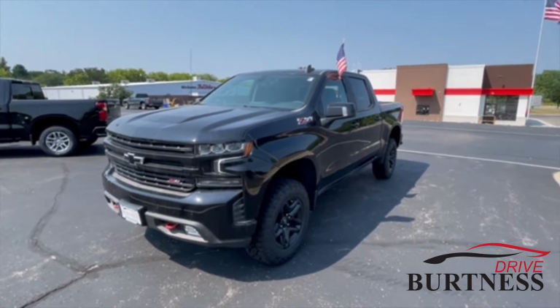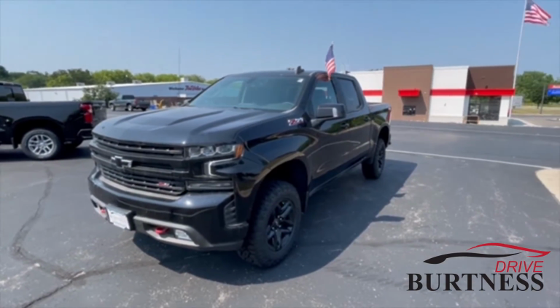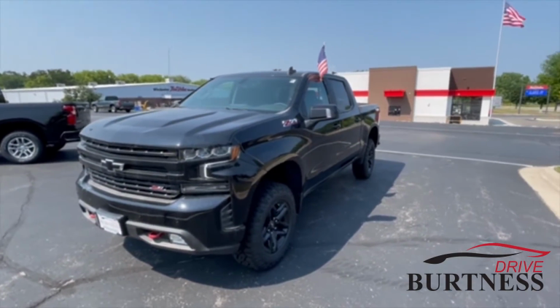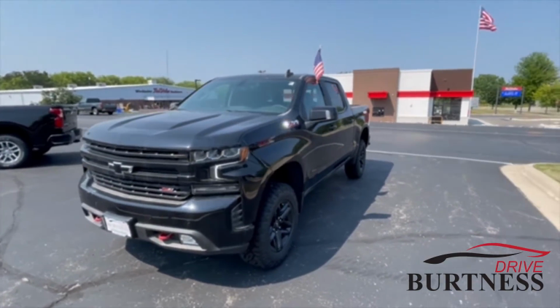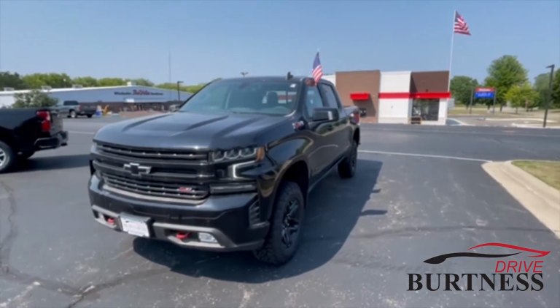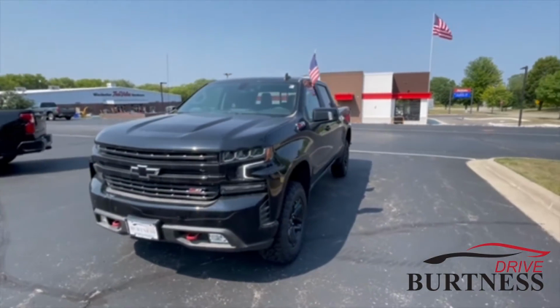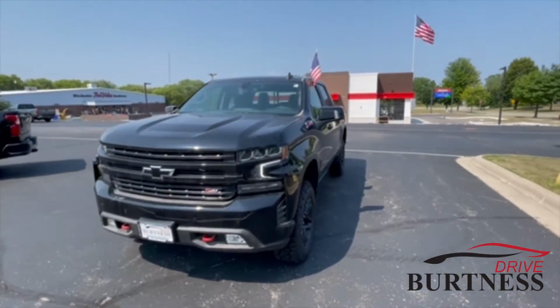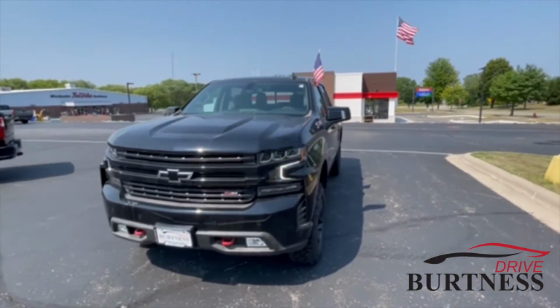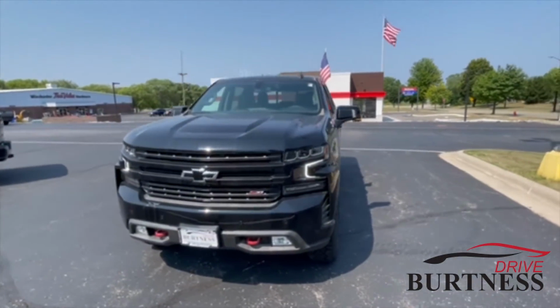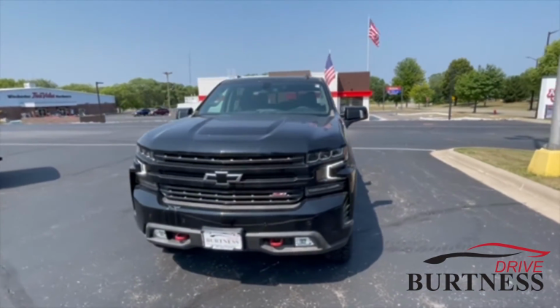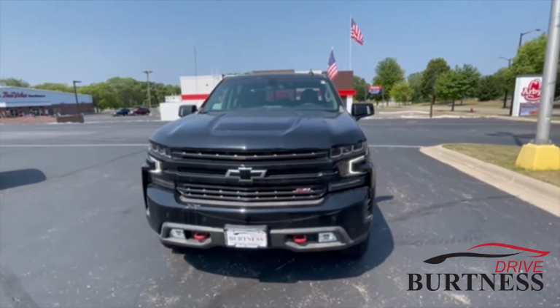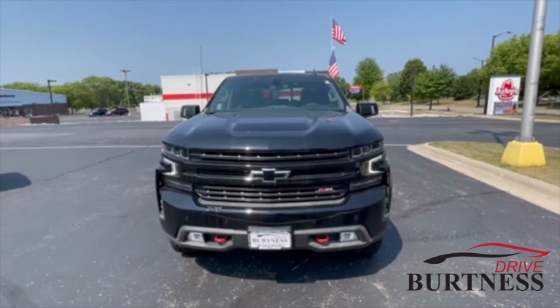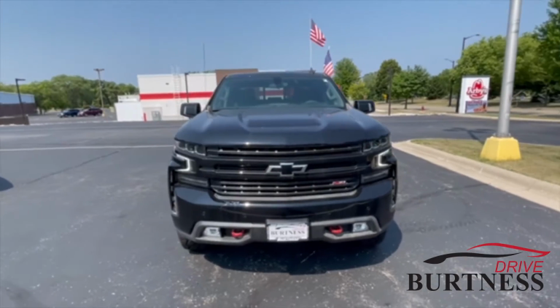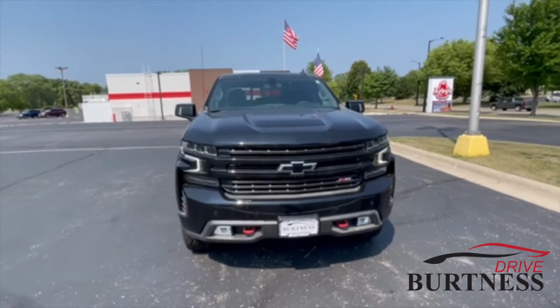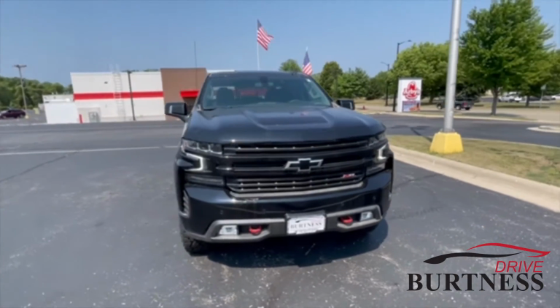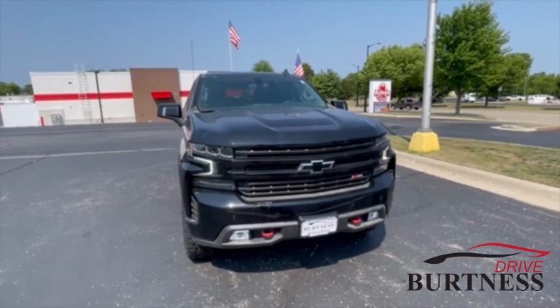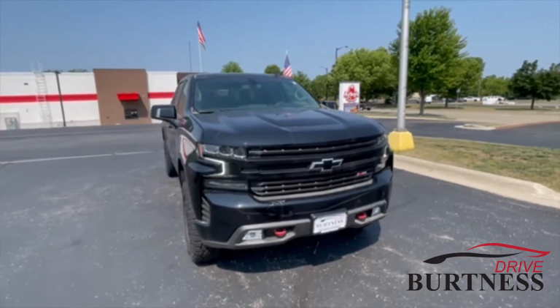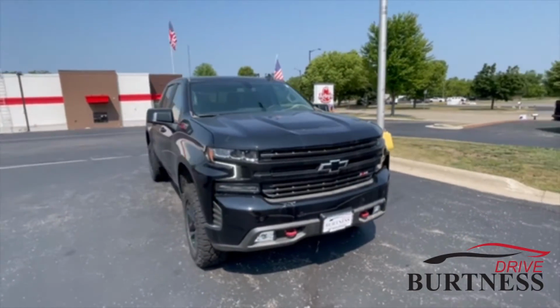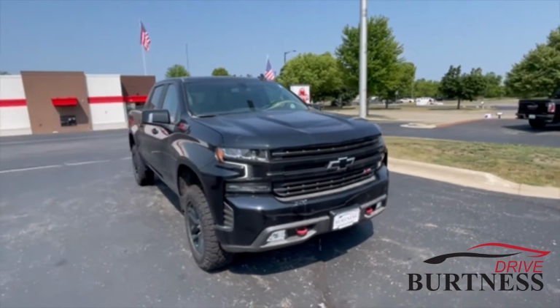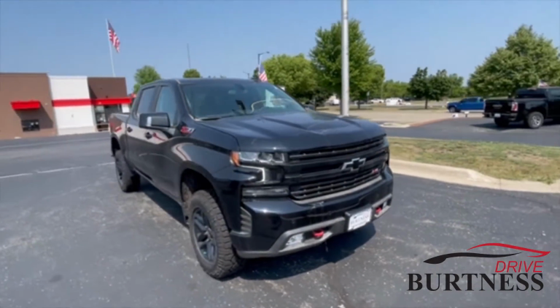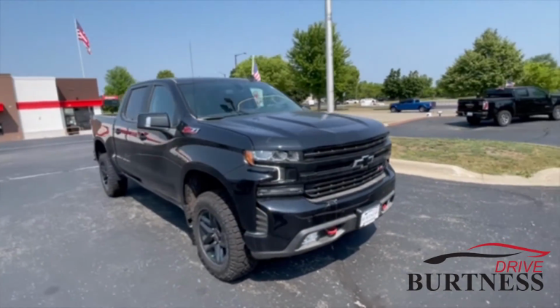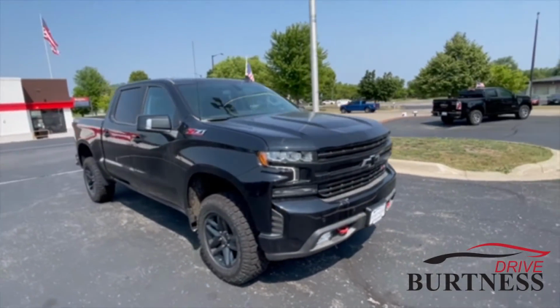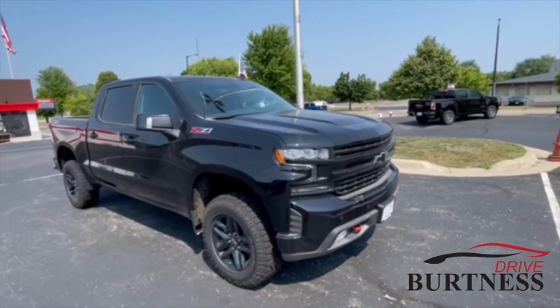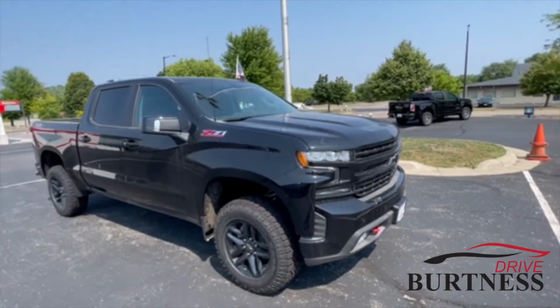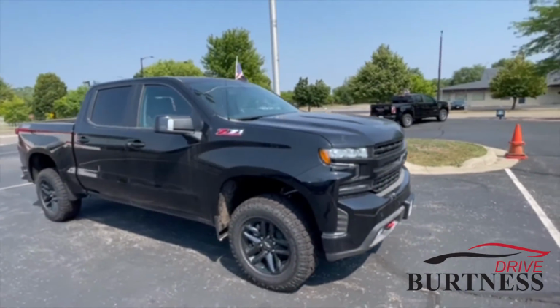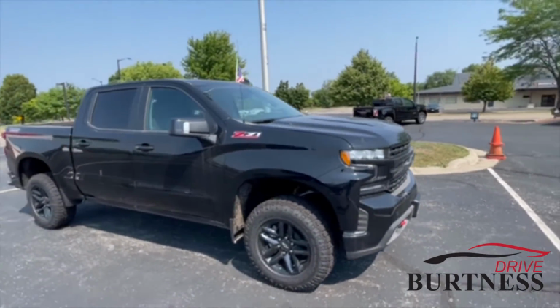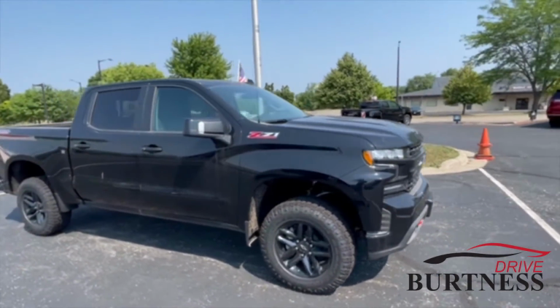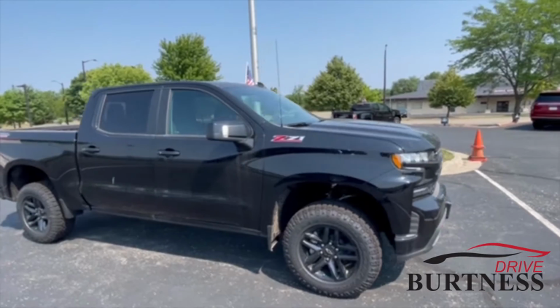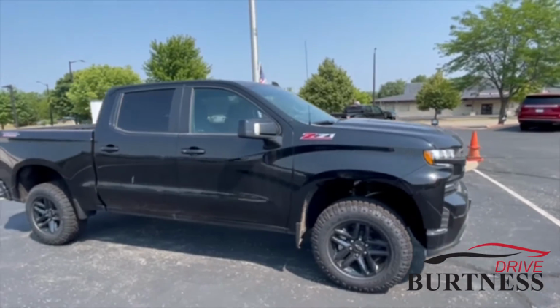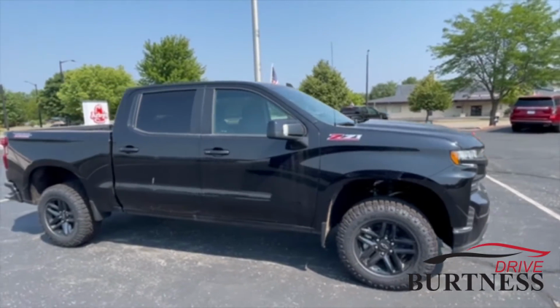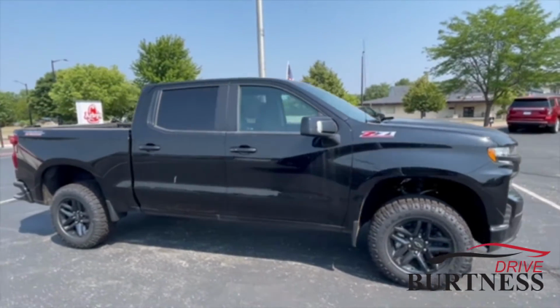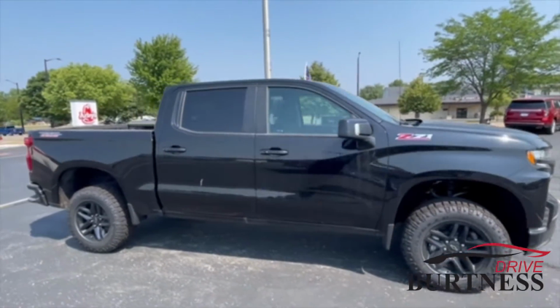Hello Facebook, this is Brad with Burton's Chevy Buick GMC in Whitewater, just doing a quick walk-around video for you. We do have a 2021 Chevy Trail Boss — this one has the 5.3 engine and it's also an LT Trail Boss.